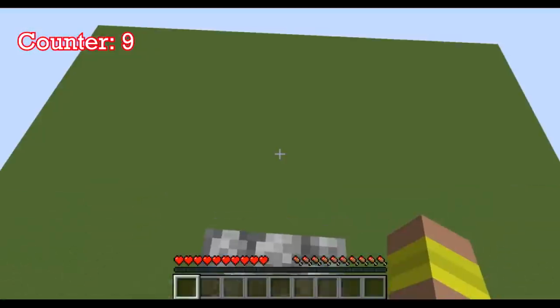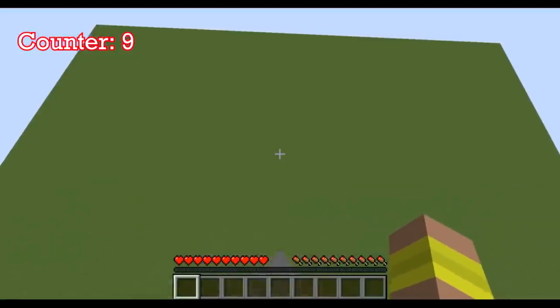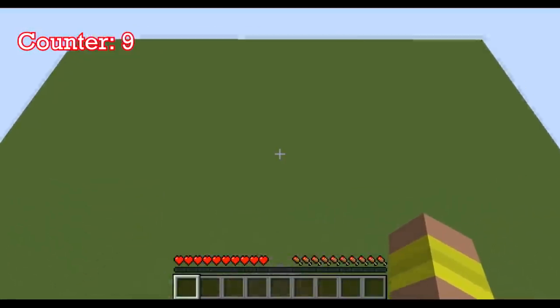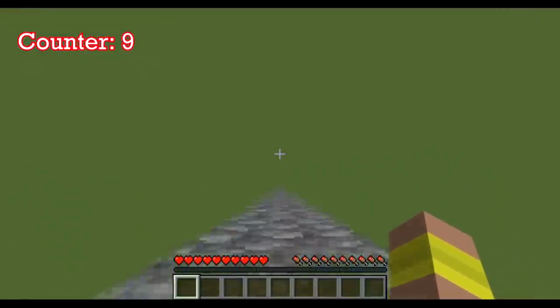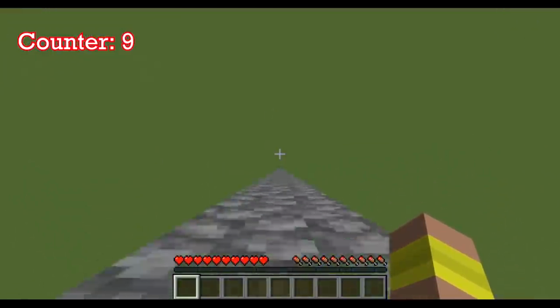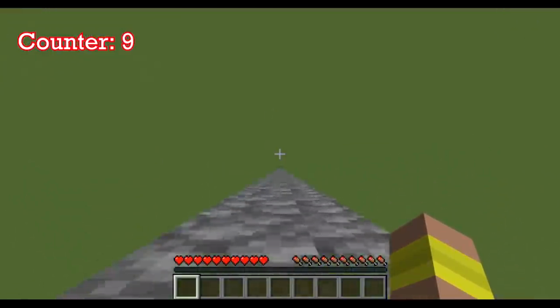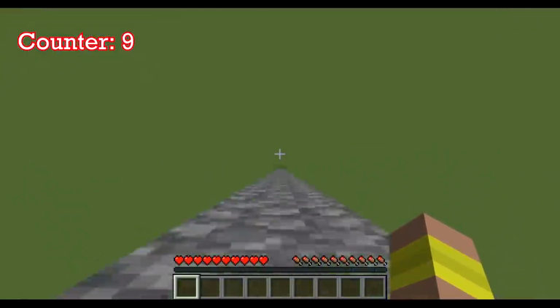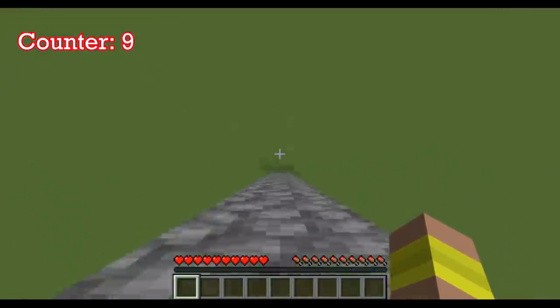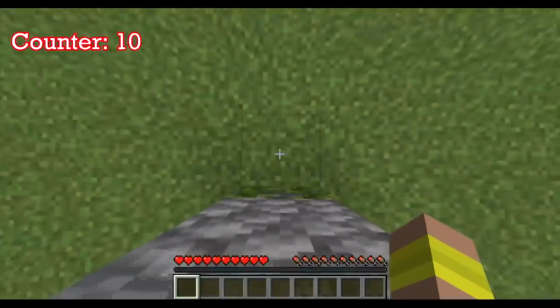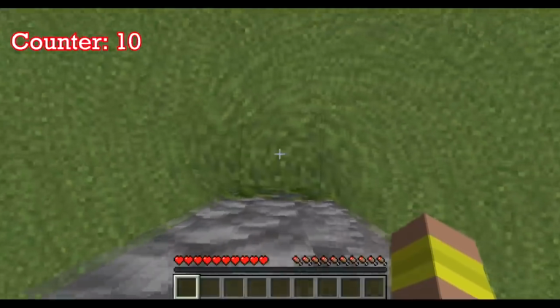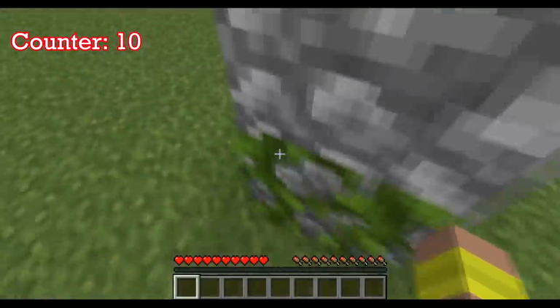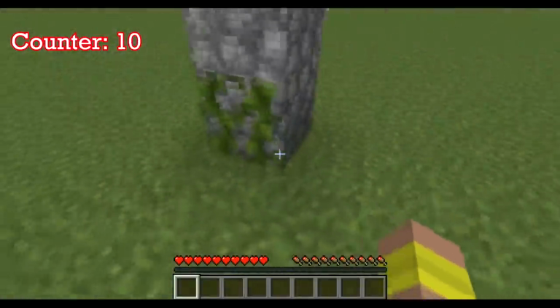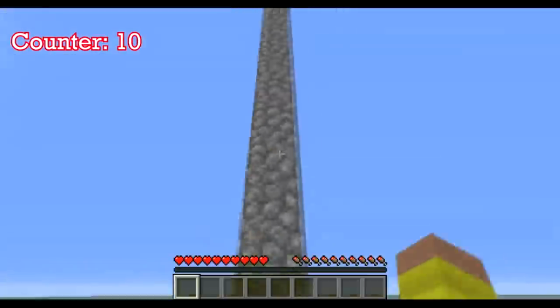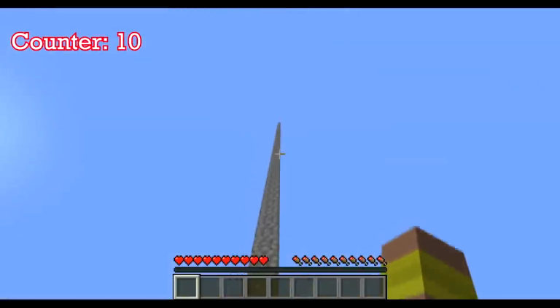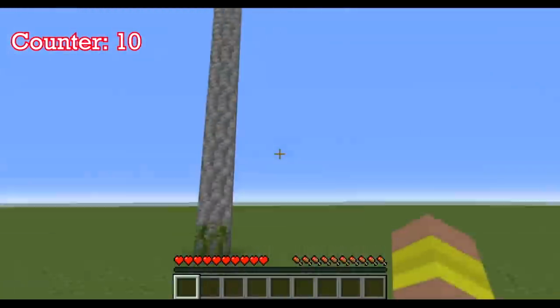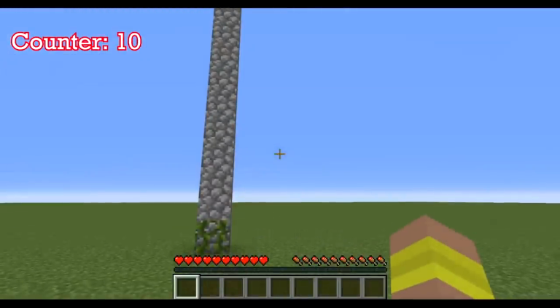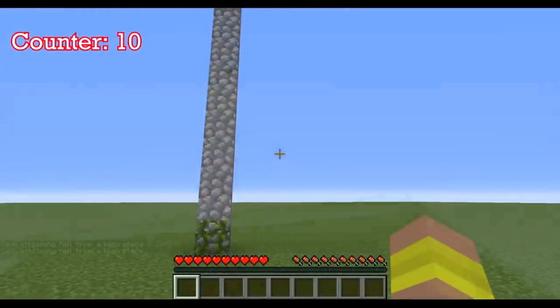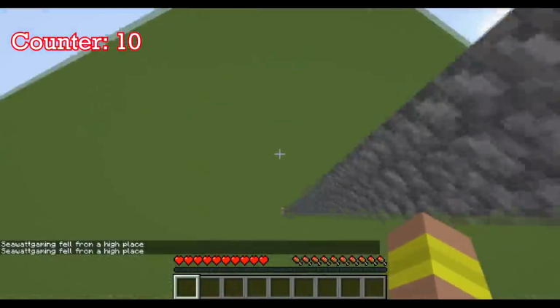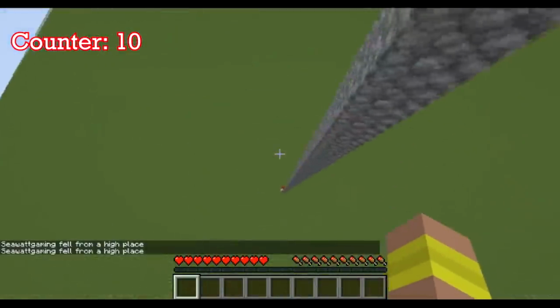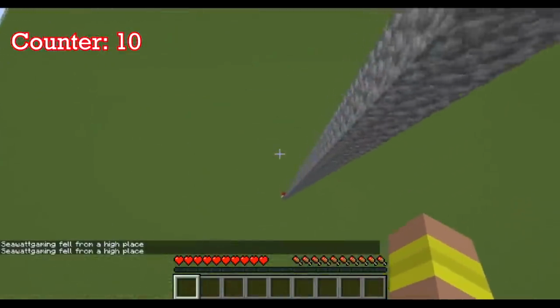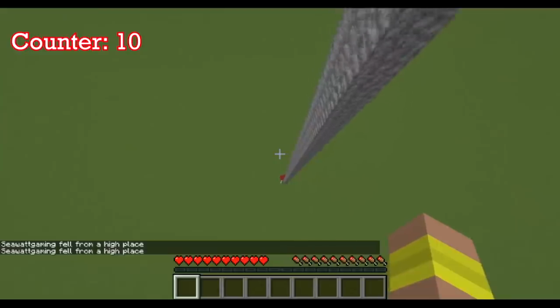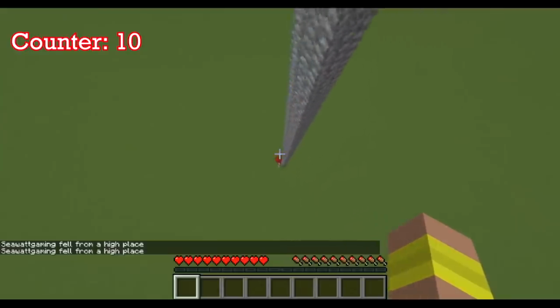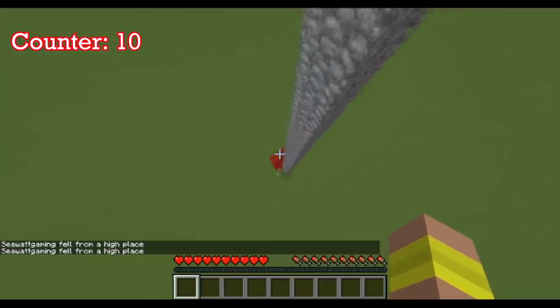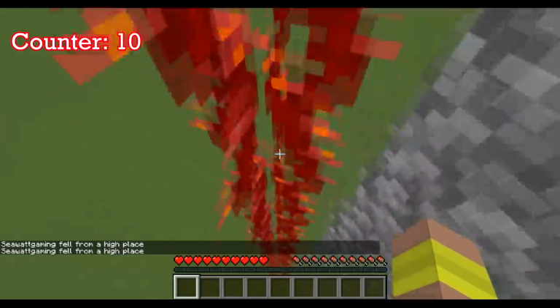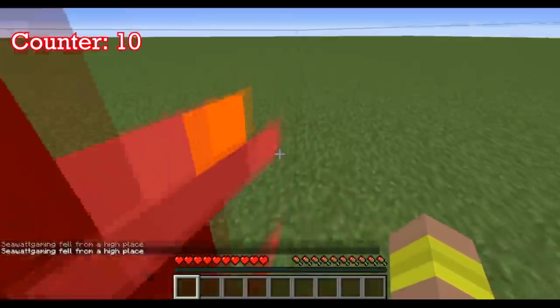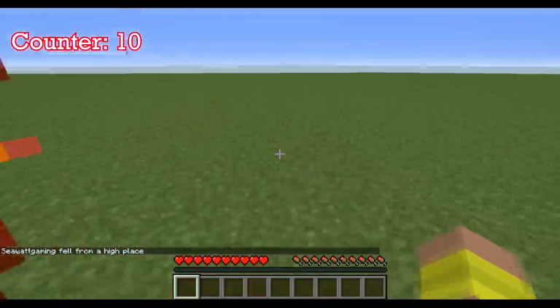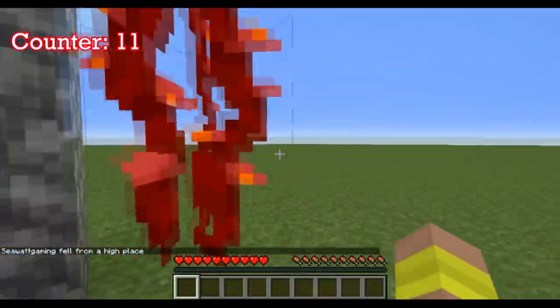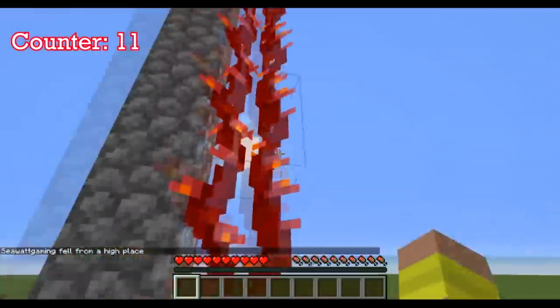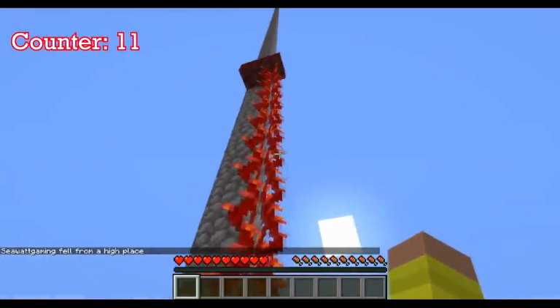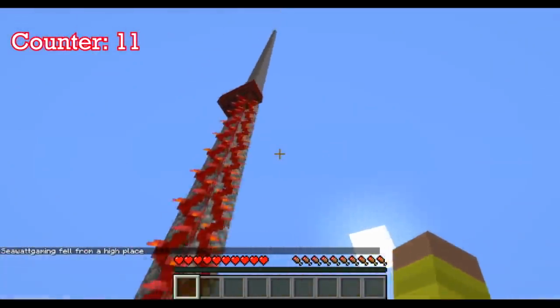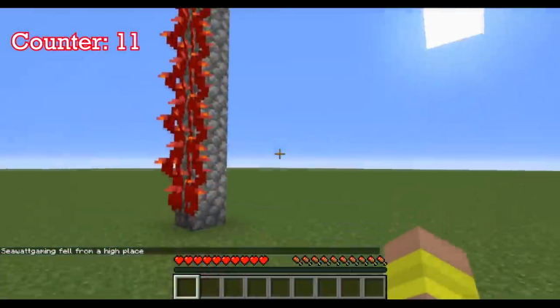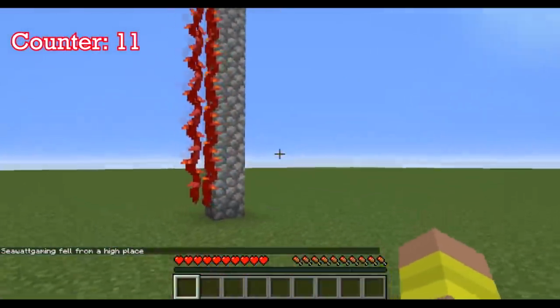Now we're getting into the plants portion. All you have to do is land on the vine and it'll cancel all your fall damage. This one was crazy hard to hit, but if you can get a crimson vine at the right angle, you can also cancel your fall damage.